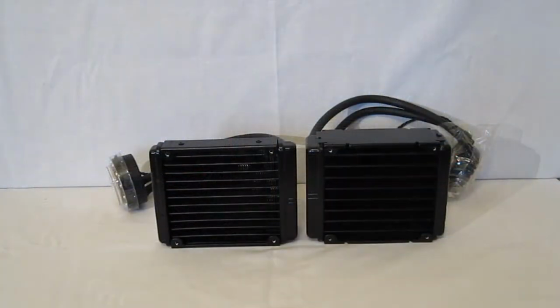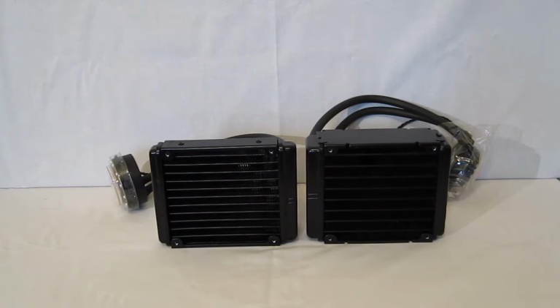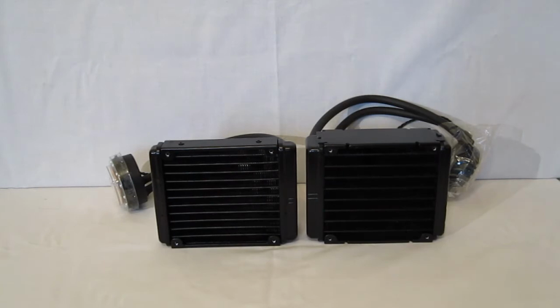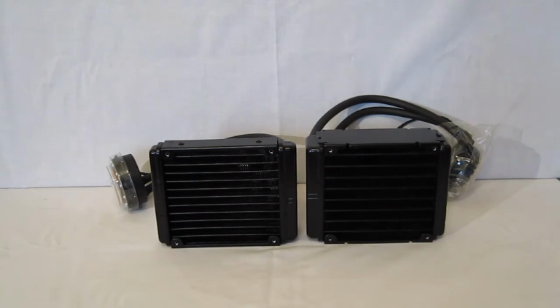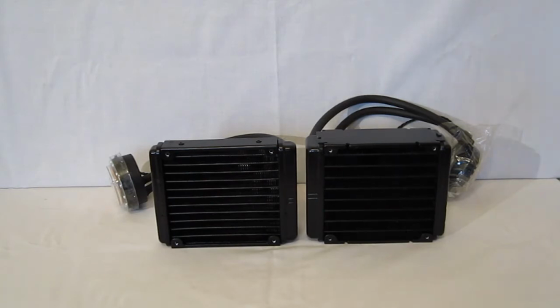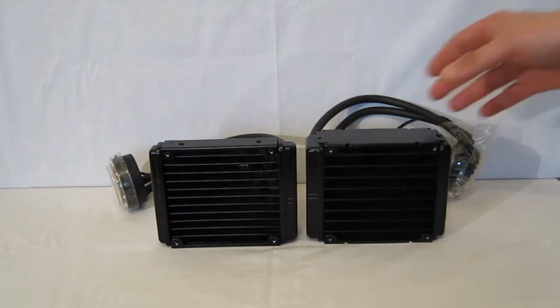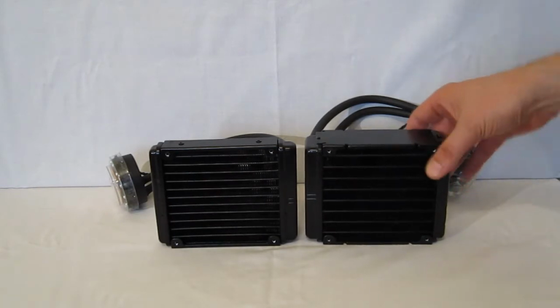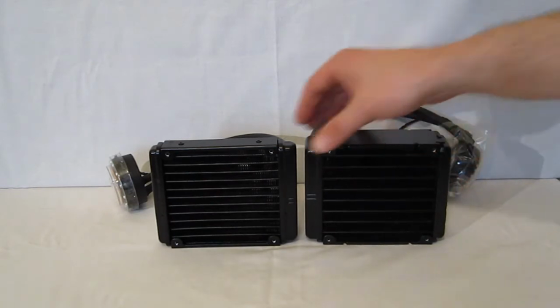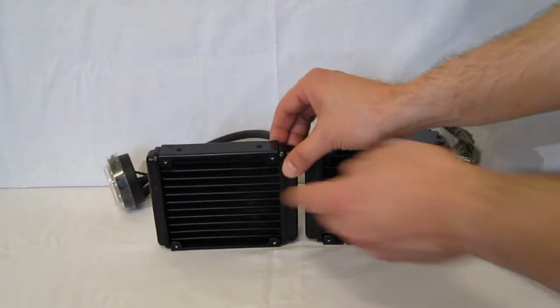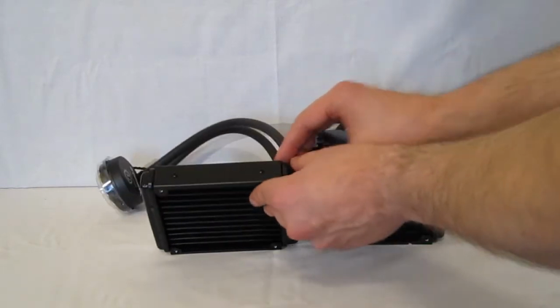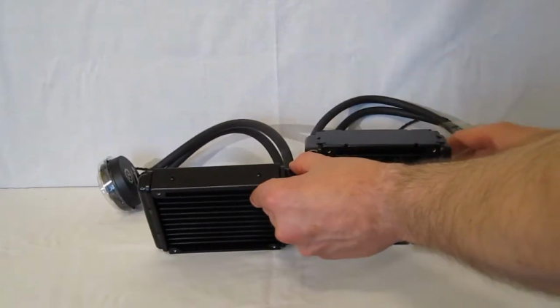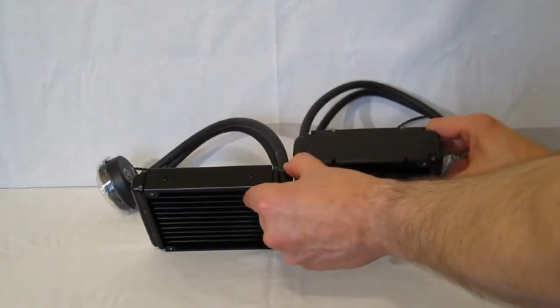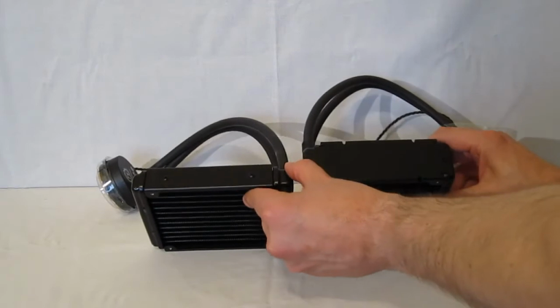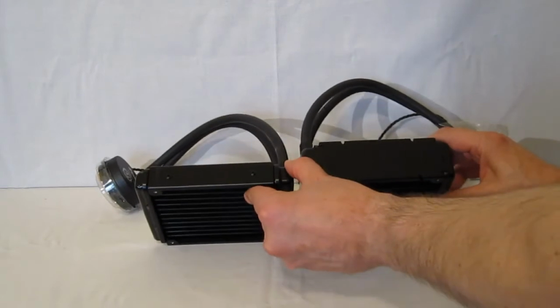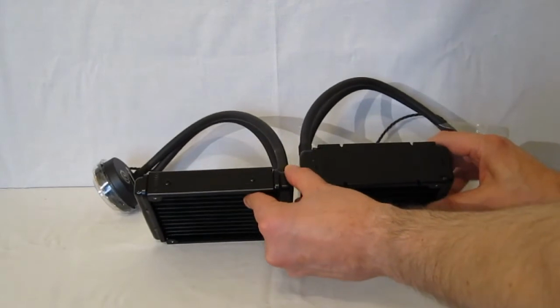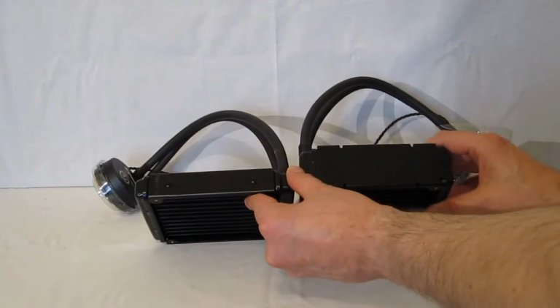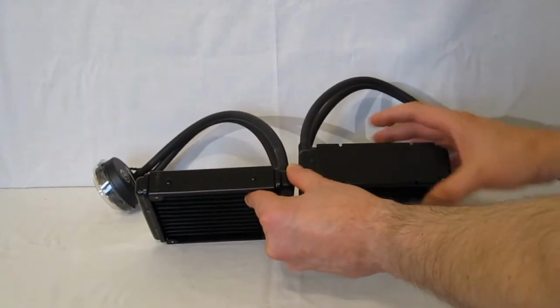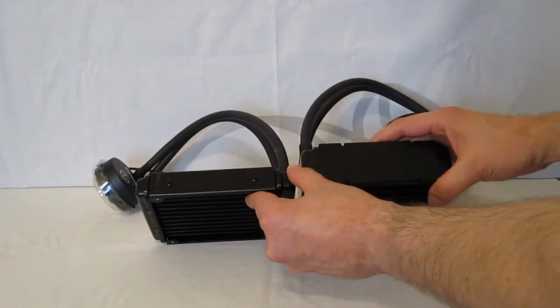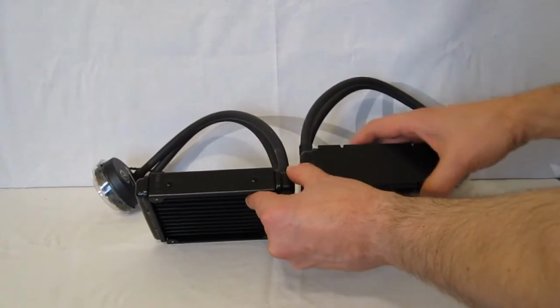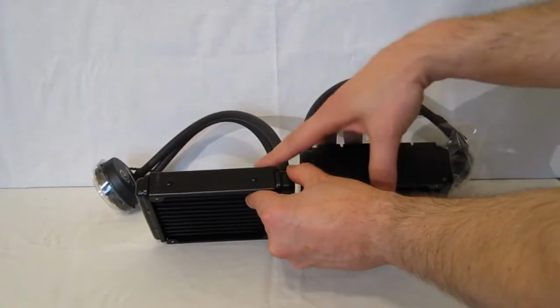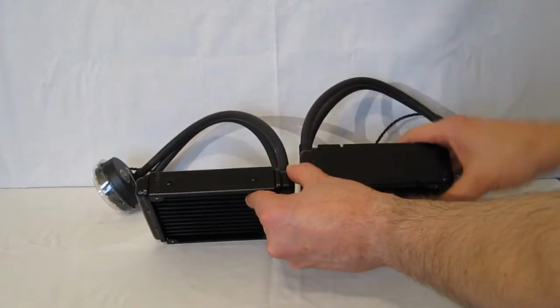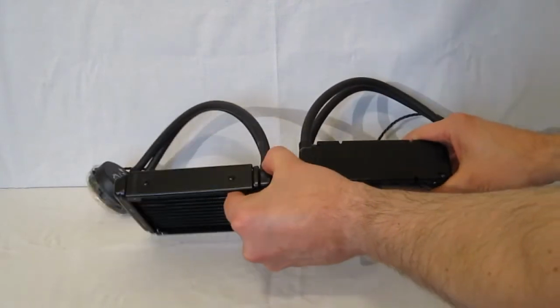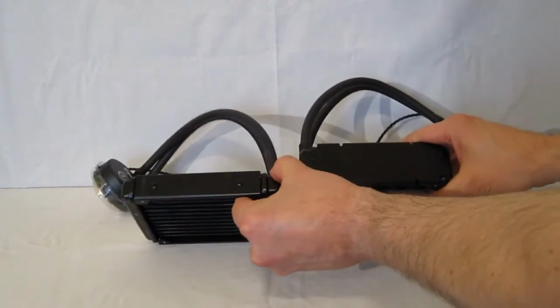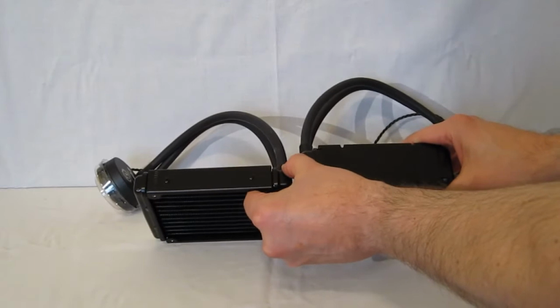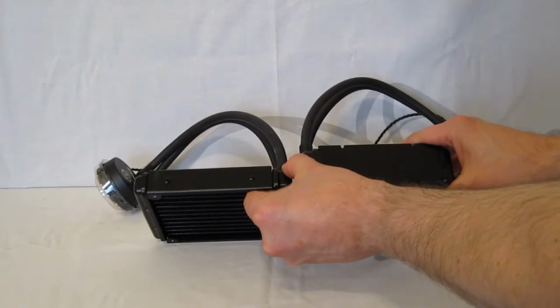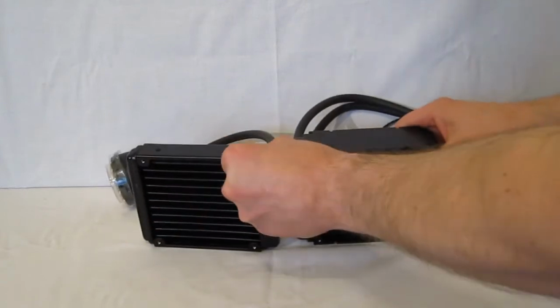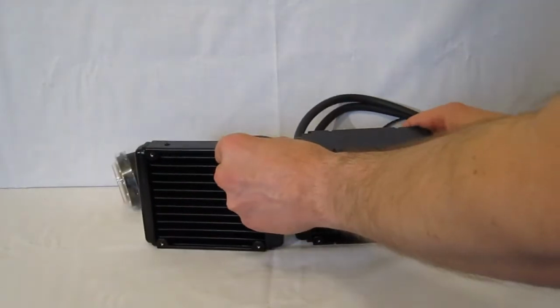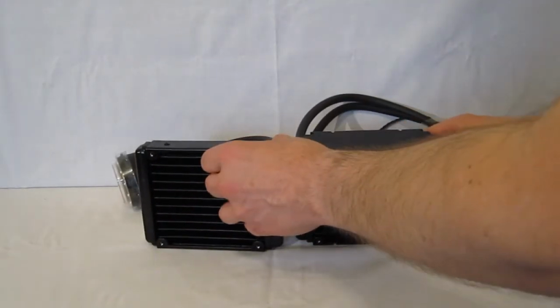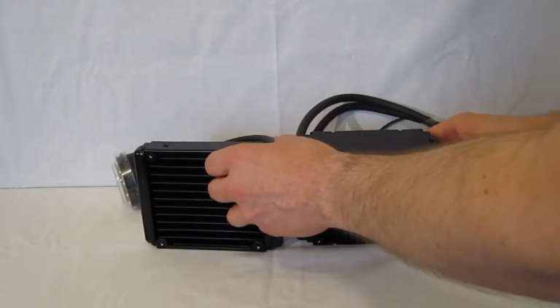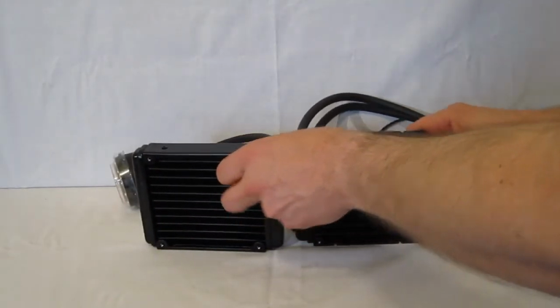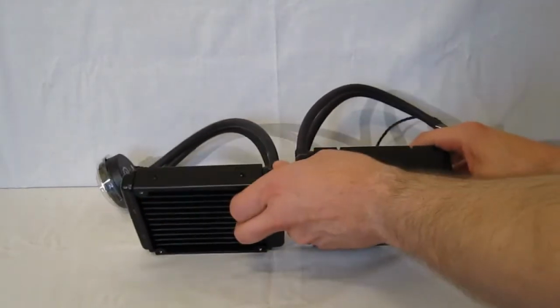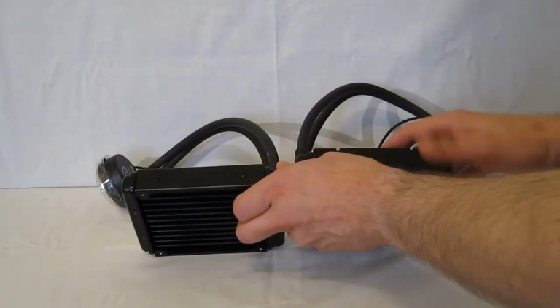Heading inside the boxes, we get a look at the two units. As you can see by comparison, the Pro uses a much thicker fin array and coil system than the Performer. That is going to be the only difference between the two — otherwise identical.